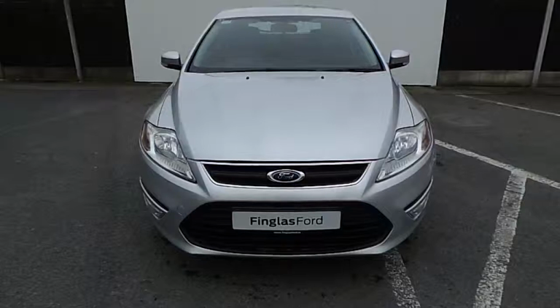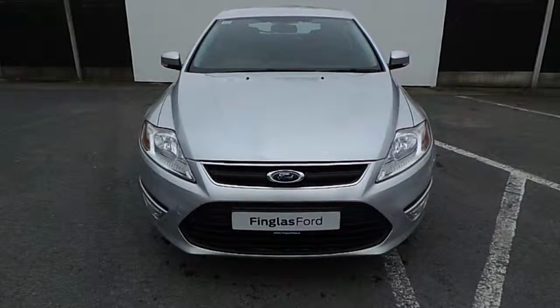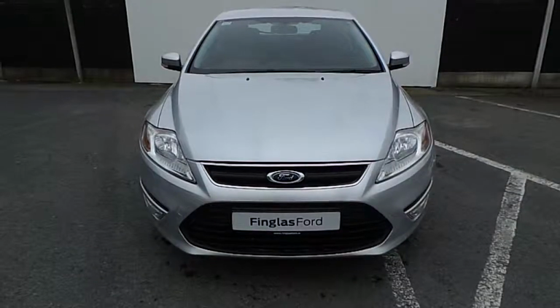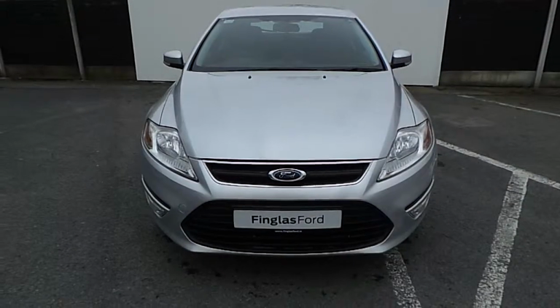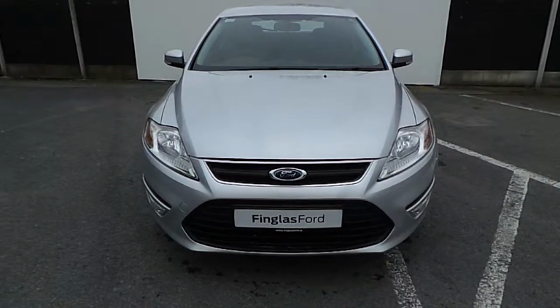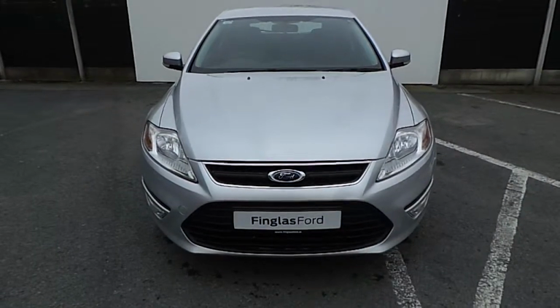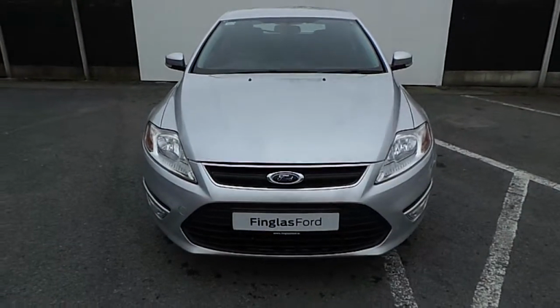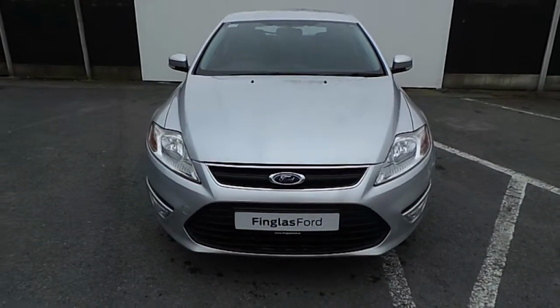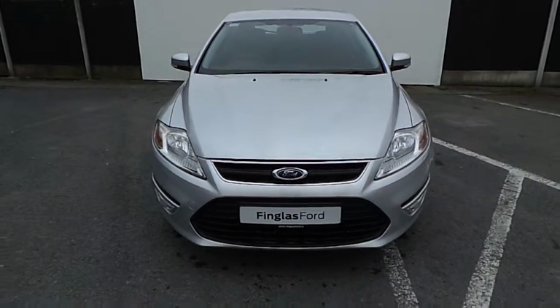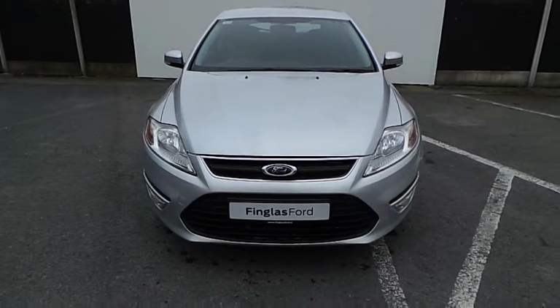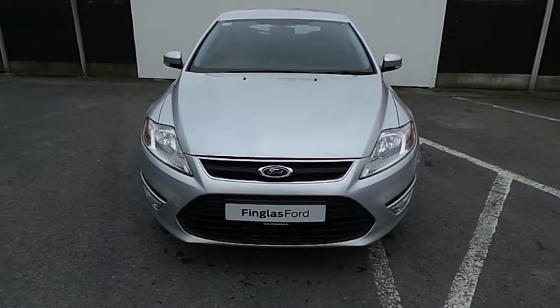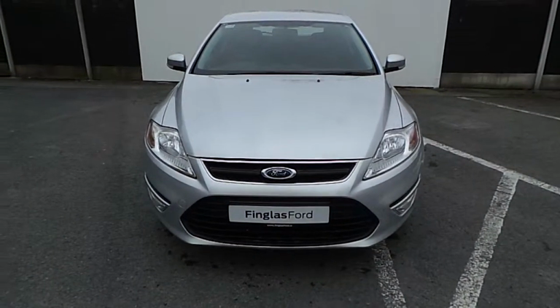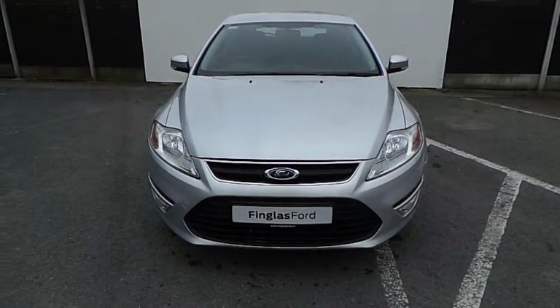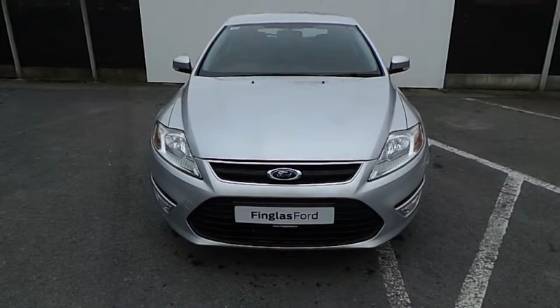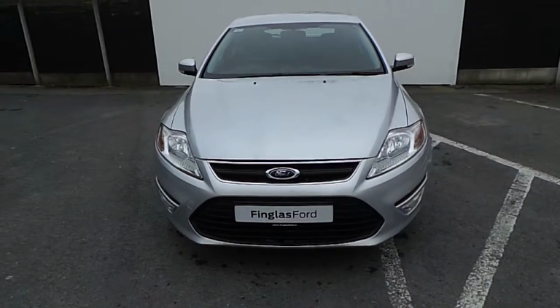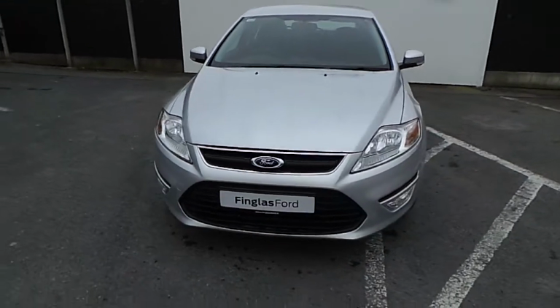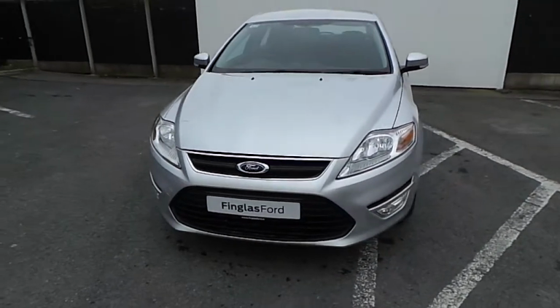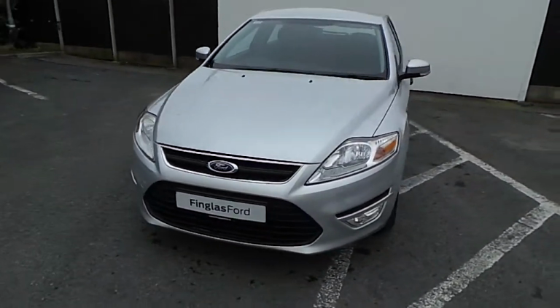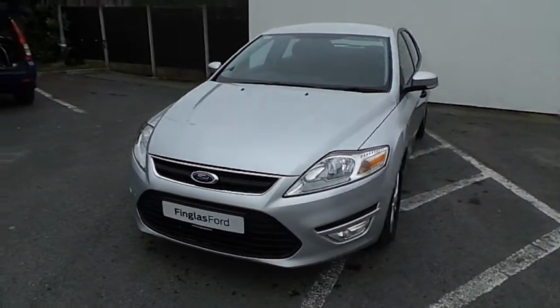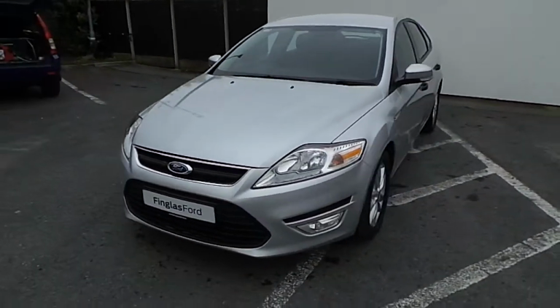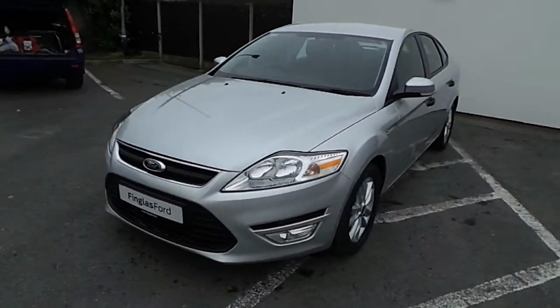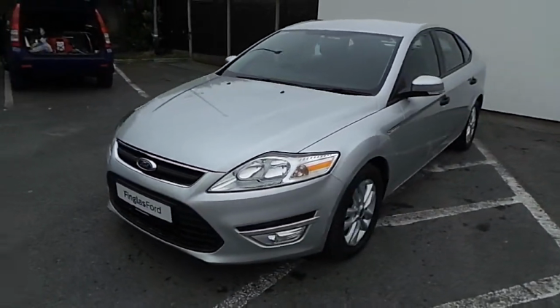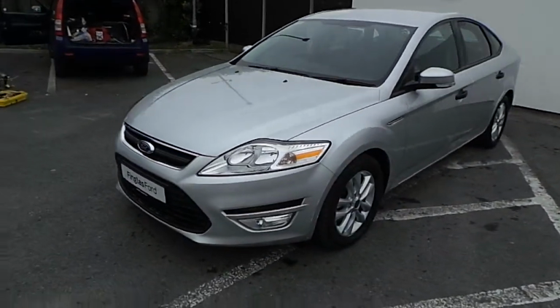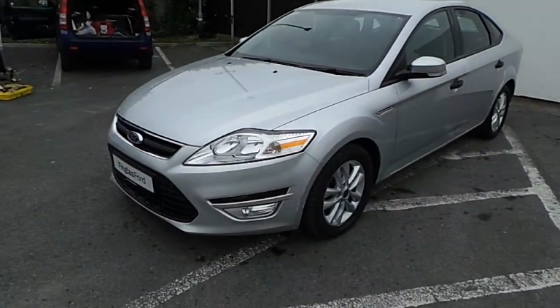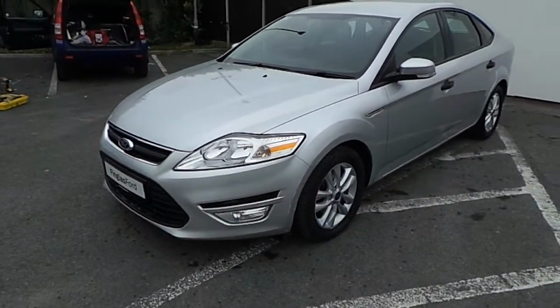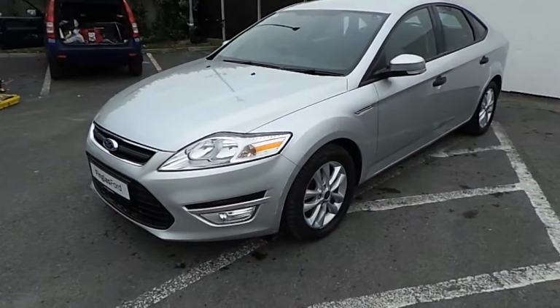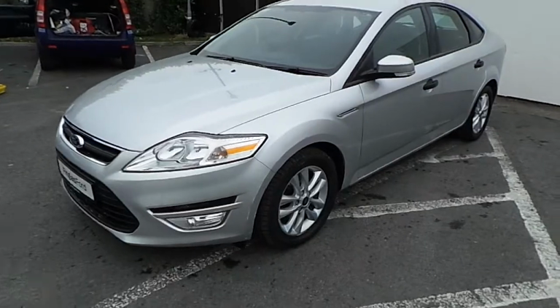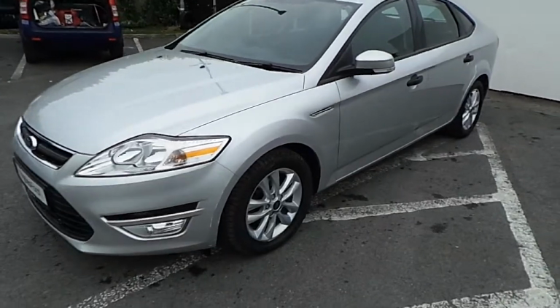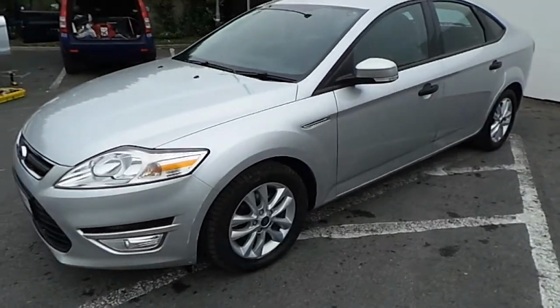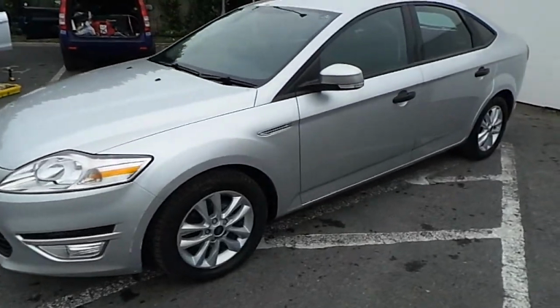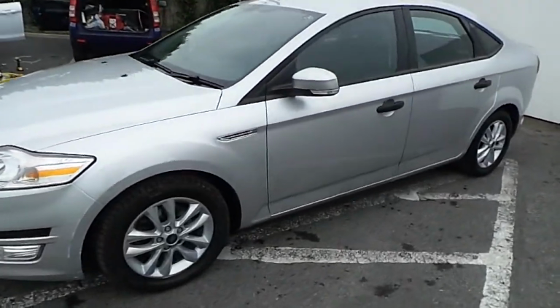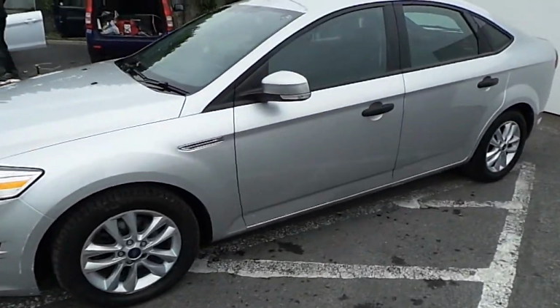Hello, welcome to Joe Duffy Fingers Forward Used Car Sales Online. Today we're looking at this 131 Ford Mondeo, finished in silver. It's 1.6 TDCi with 115 brake horsepower. It's a six-speed manual.